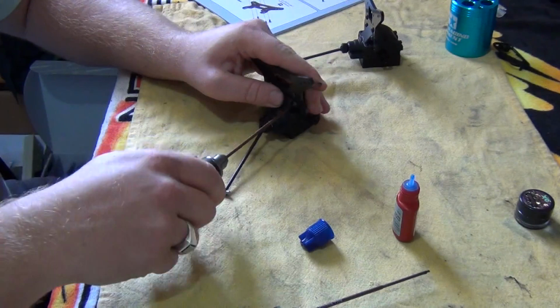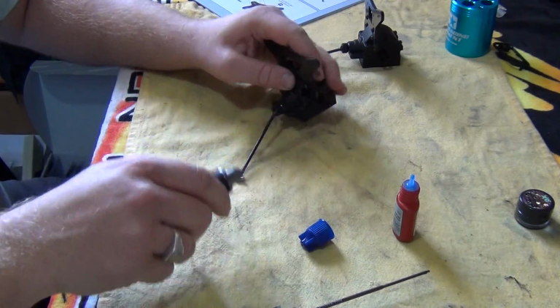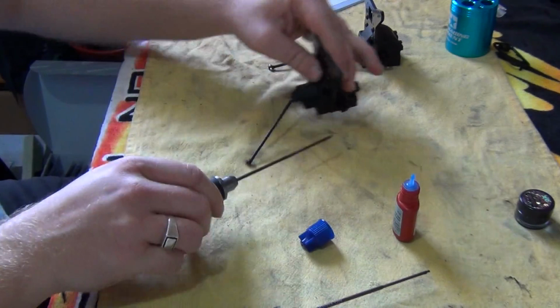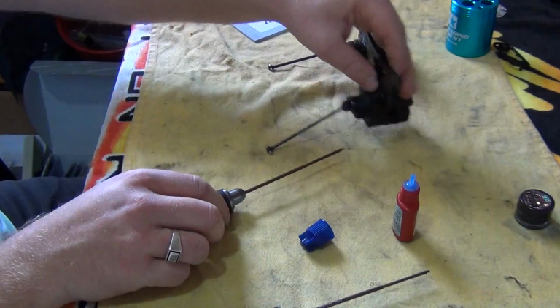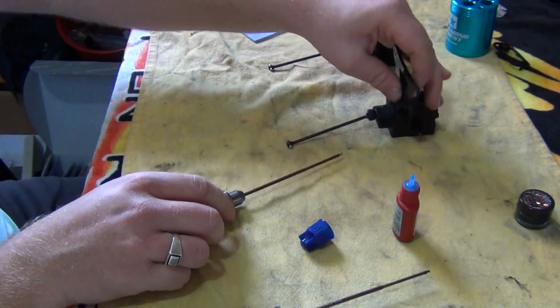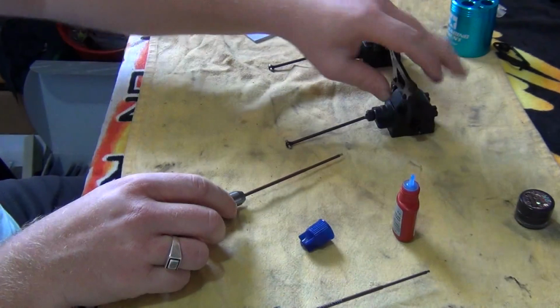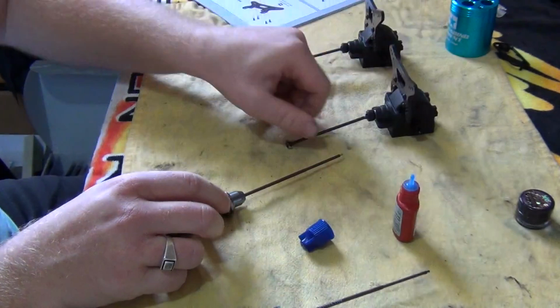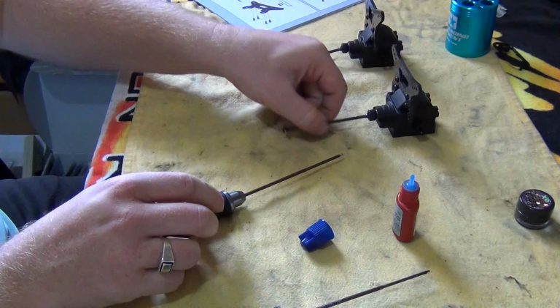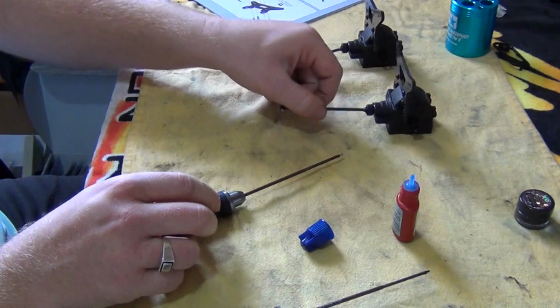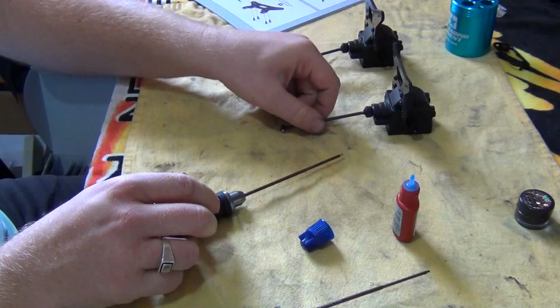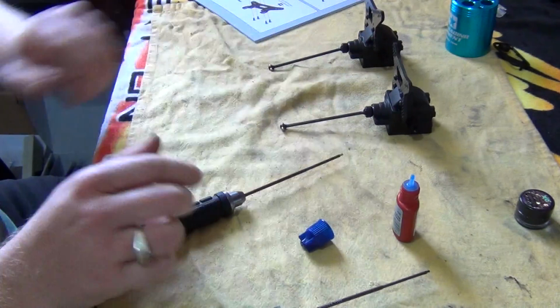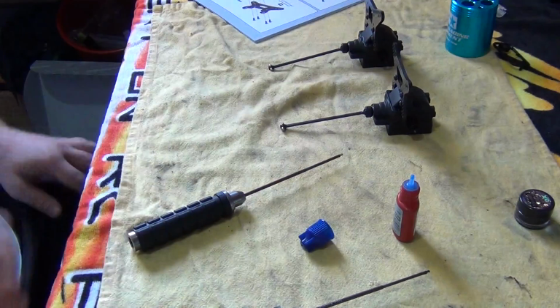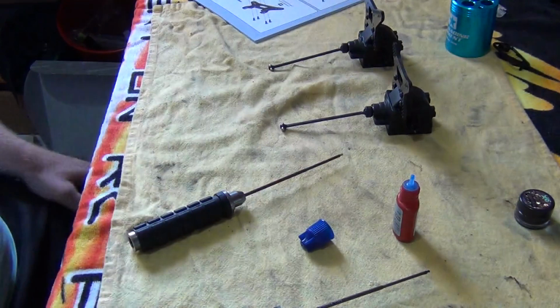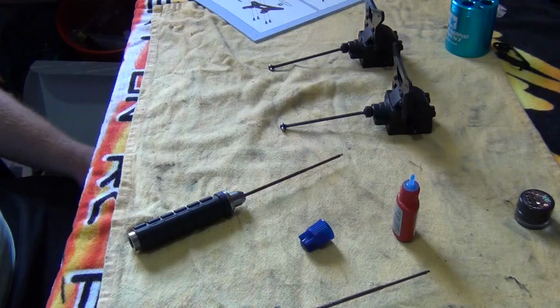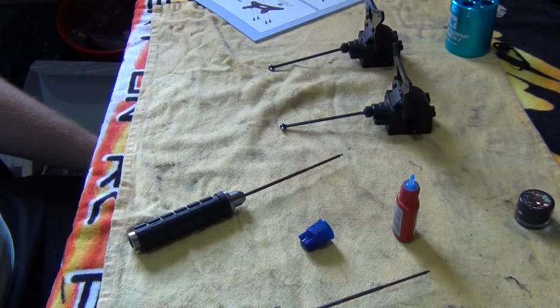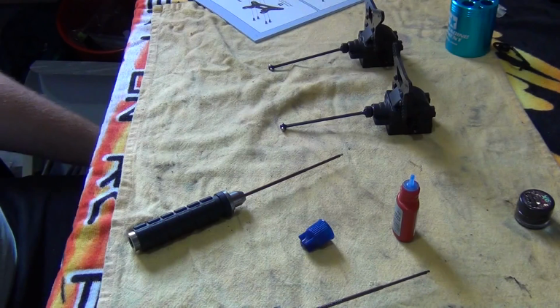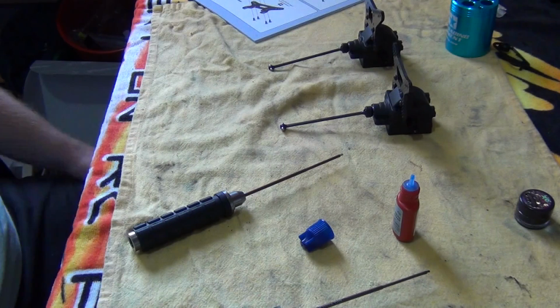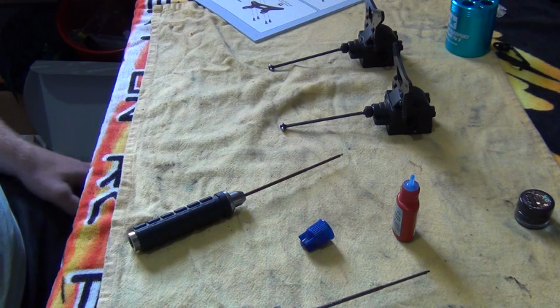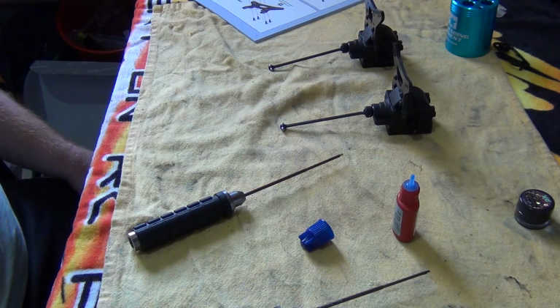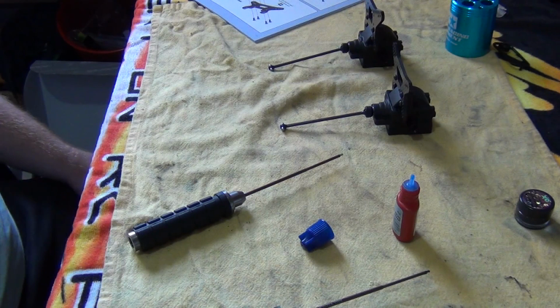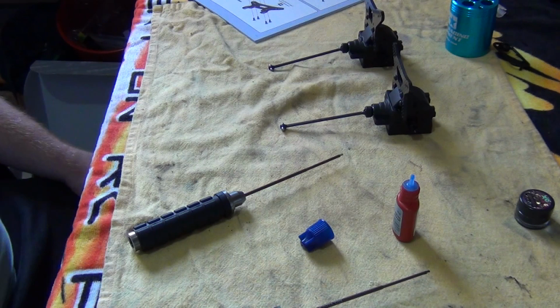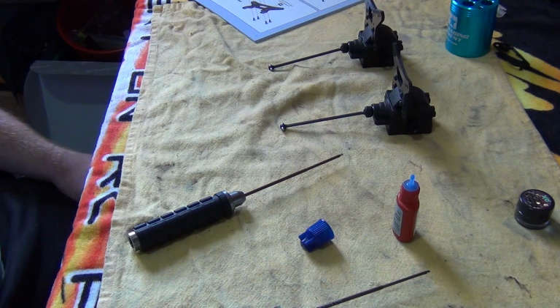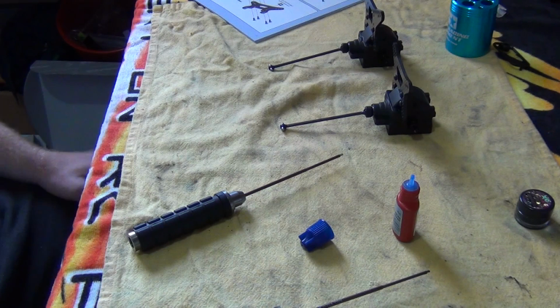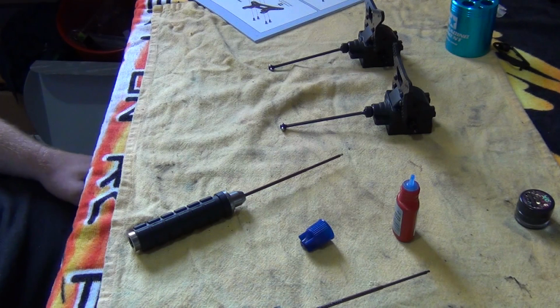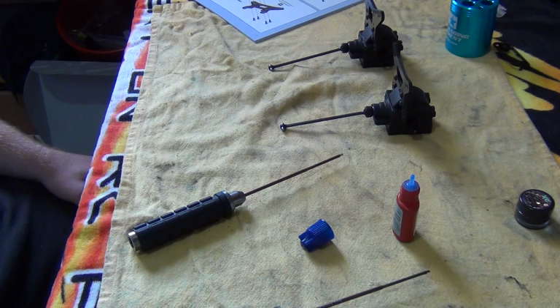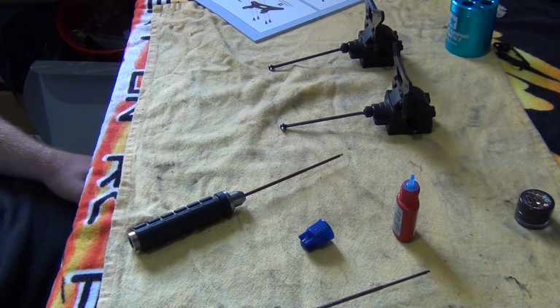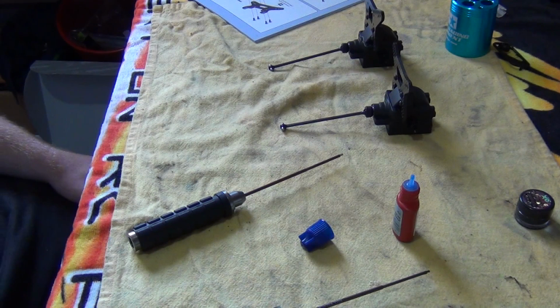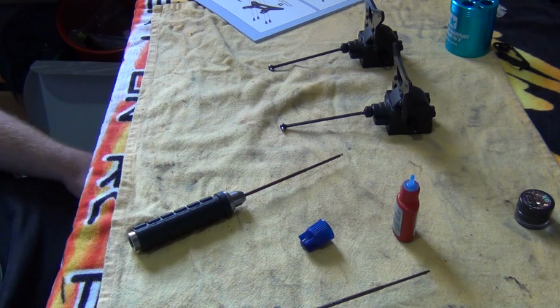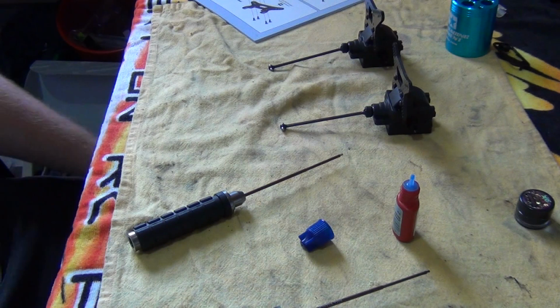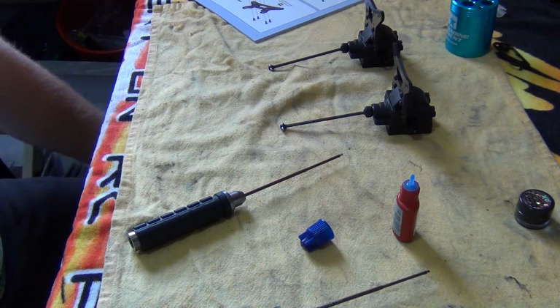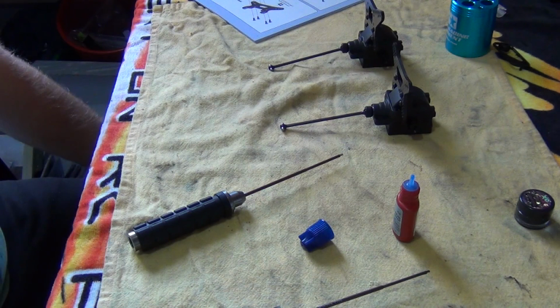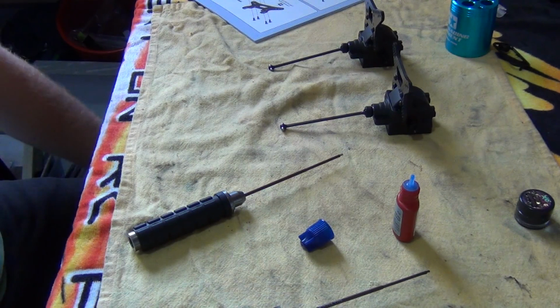There we have it folks — the front and rear transmission housings. Stay tuned for part four.